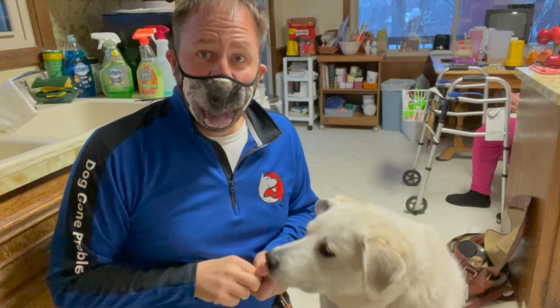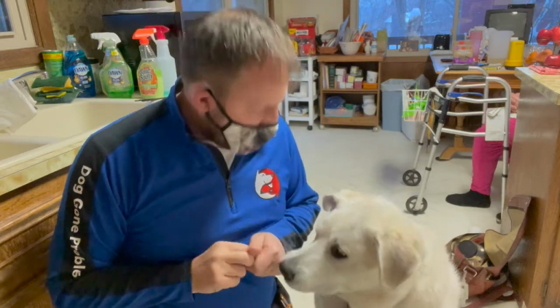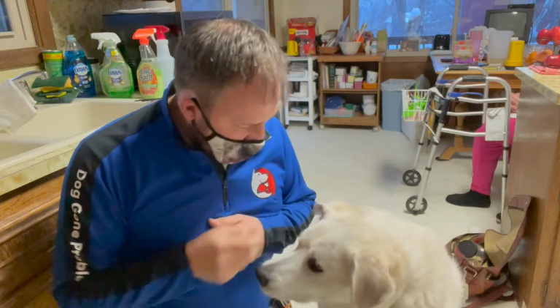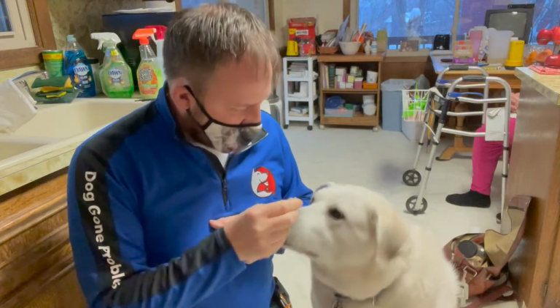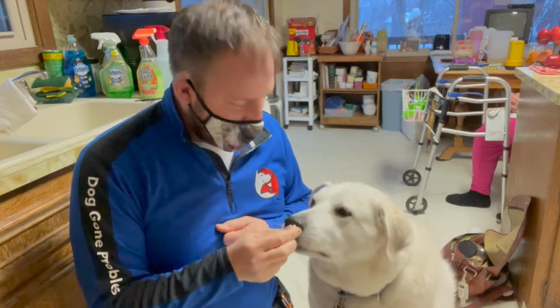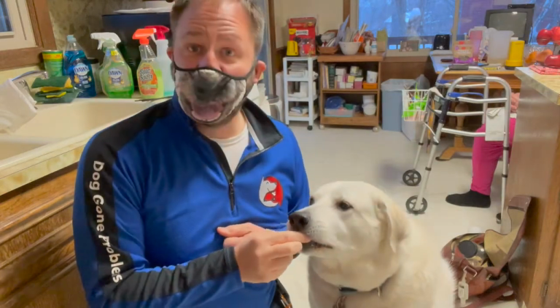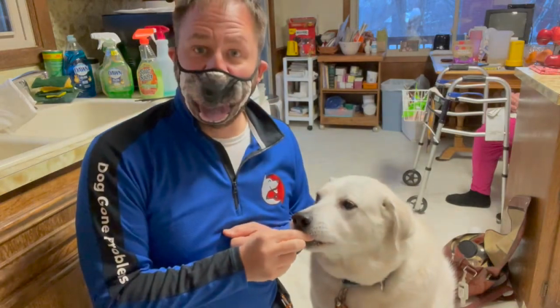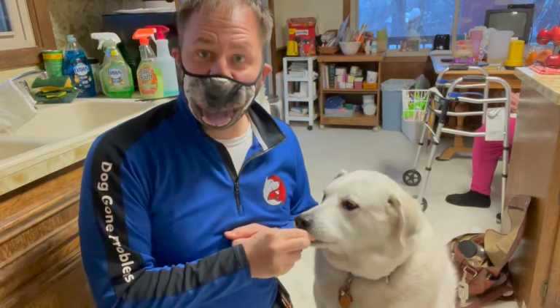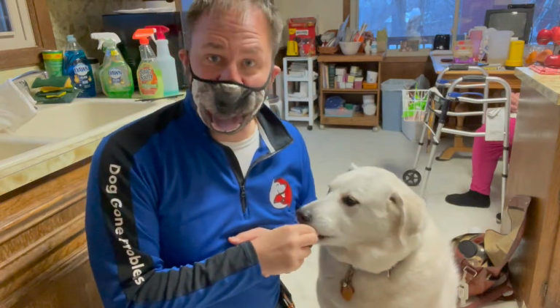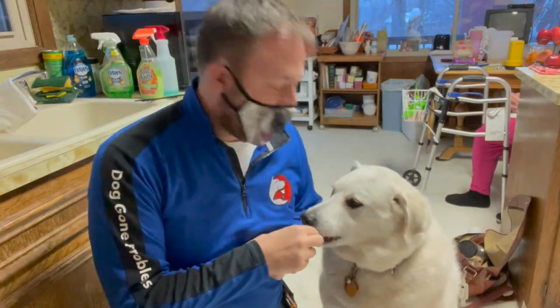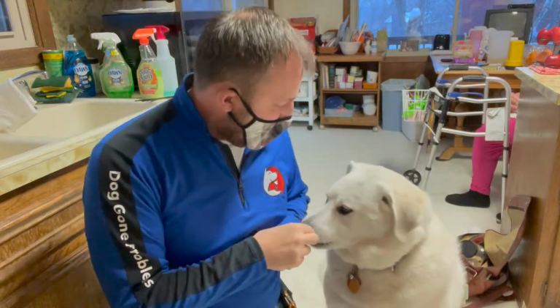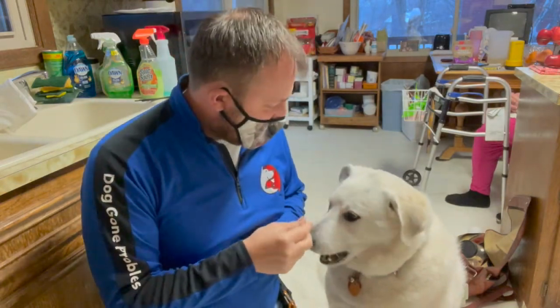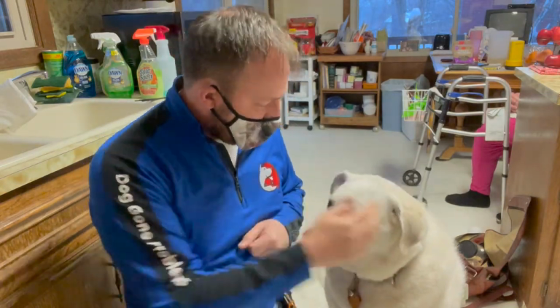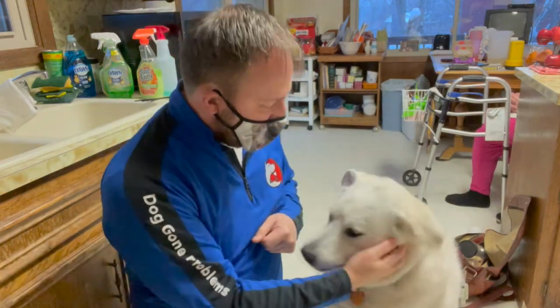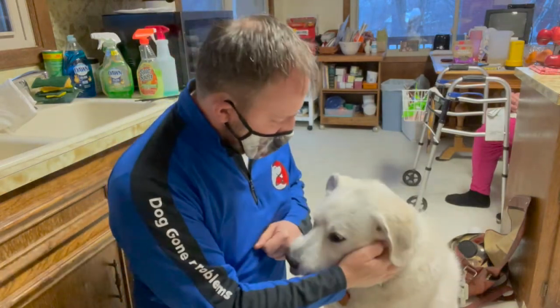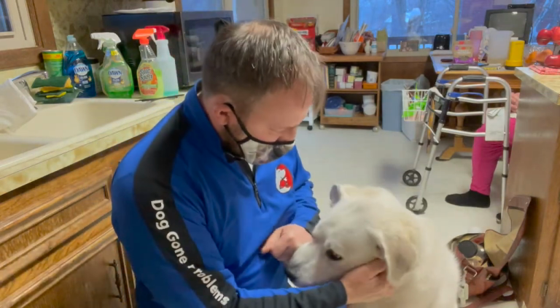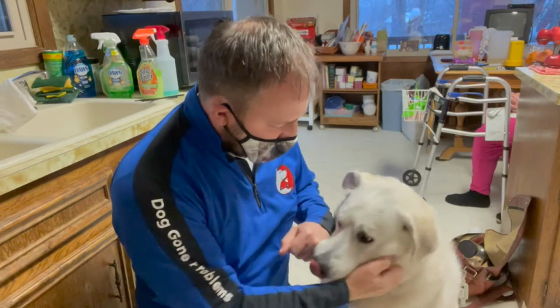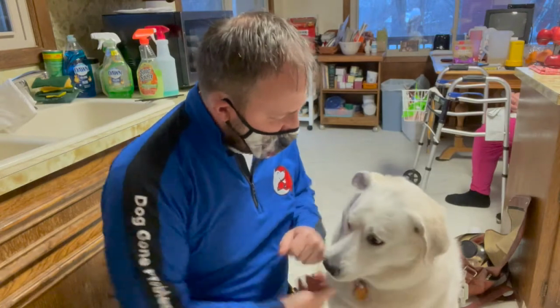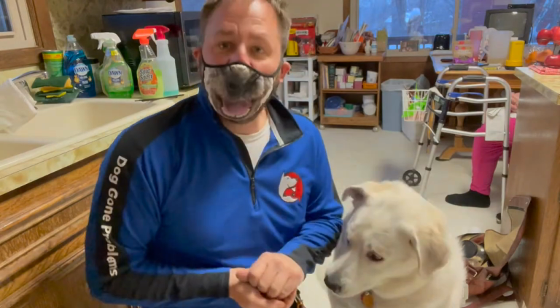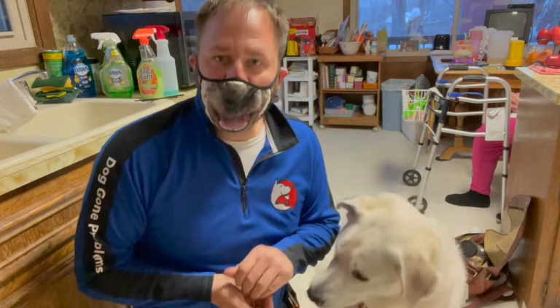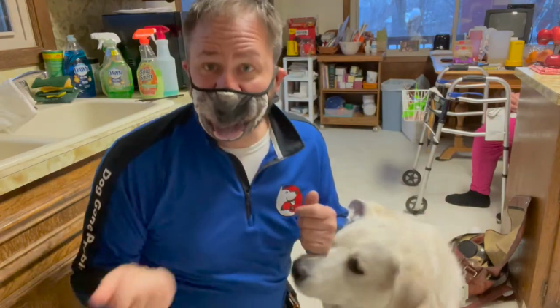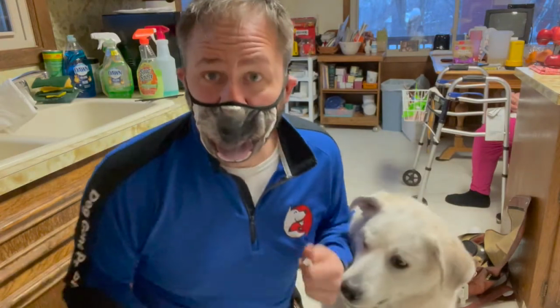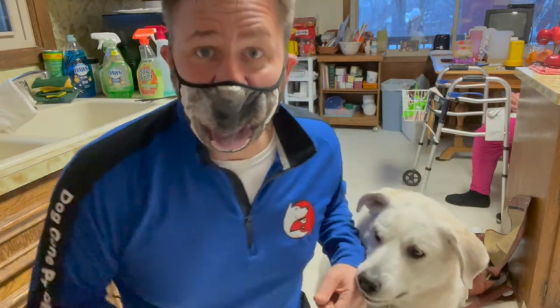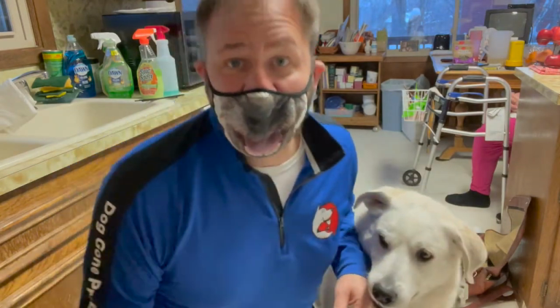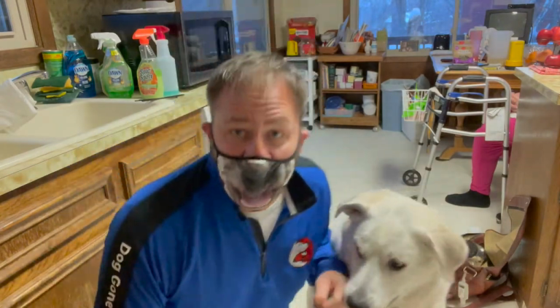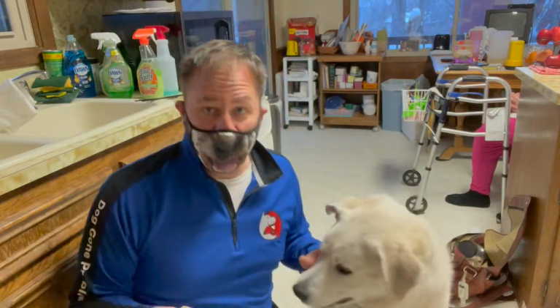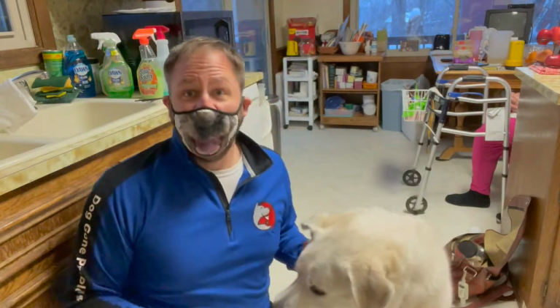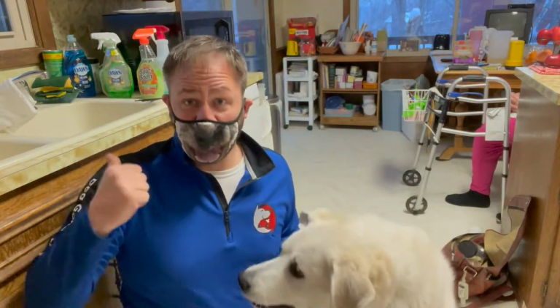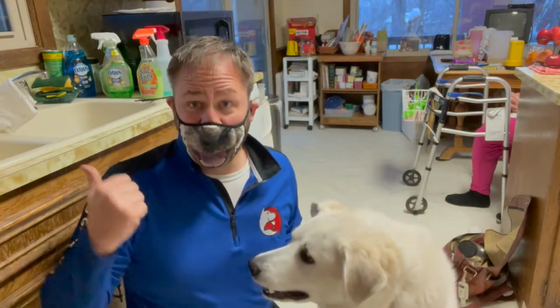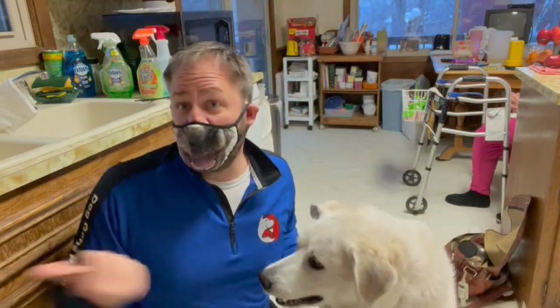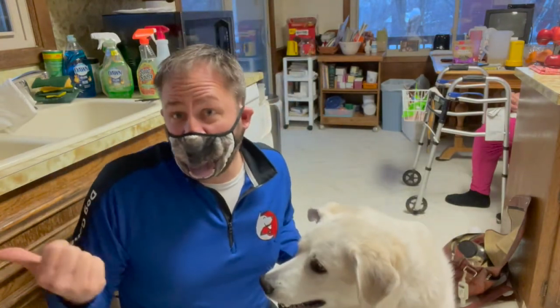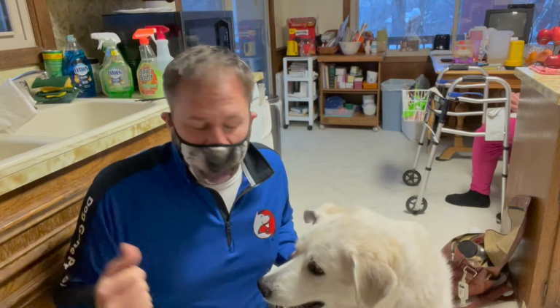I'm here with Jack. He's a very handsome fella. He's an emotional support animal for his guardian, but he doesn't always like to come when he's outside in the yard — and he's got a tremendous backyard, so I don't blame him.